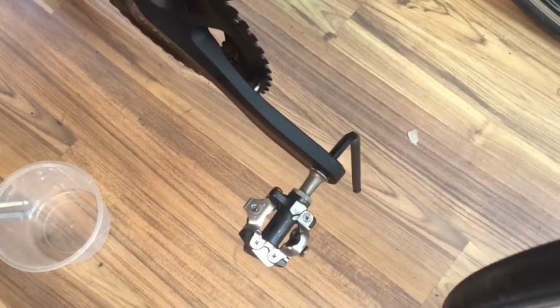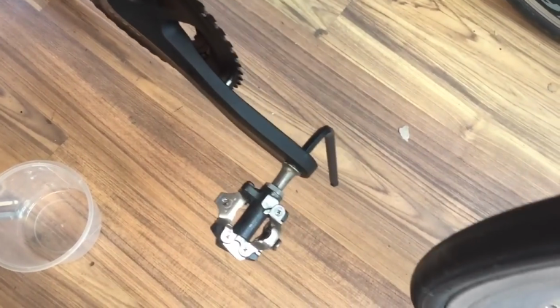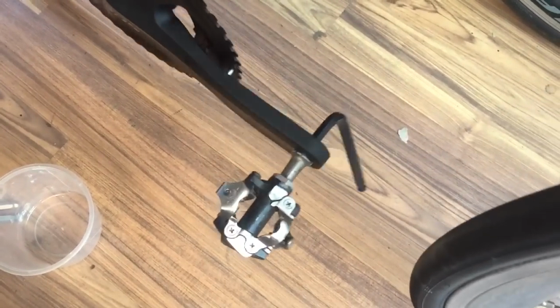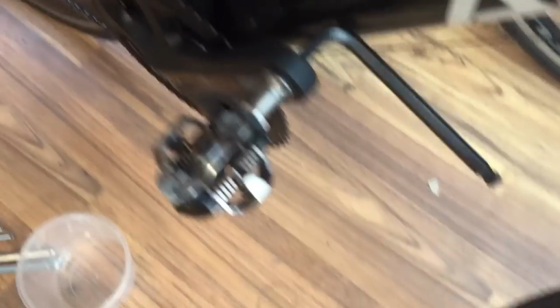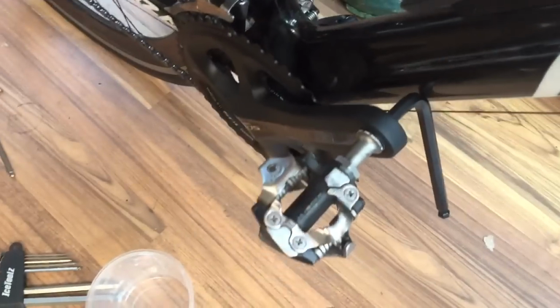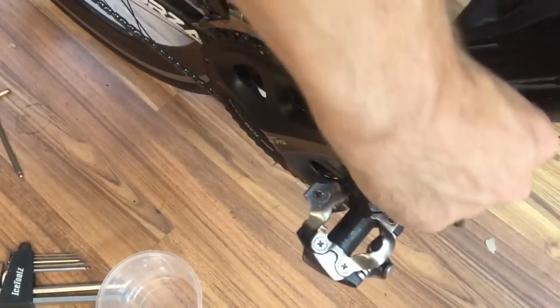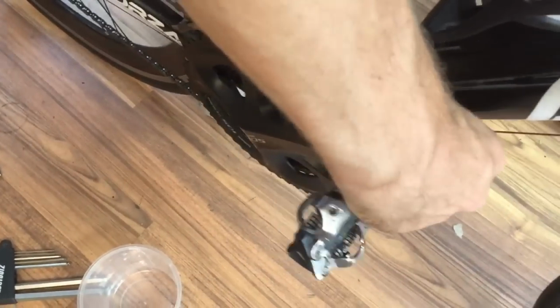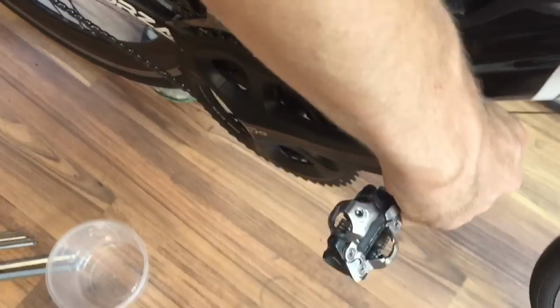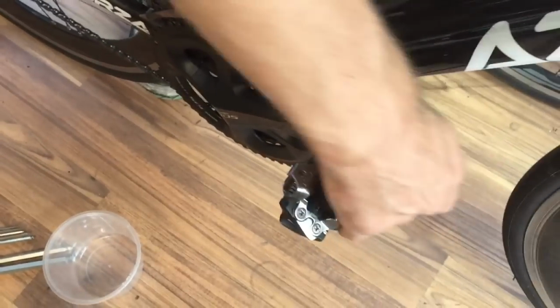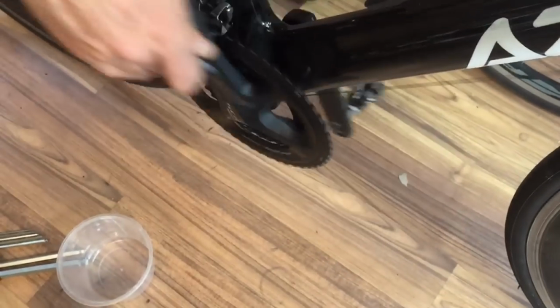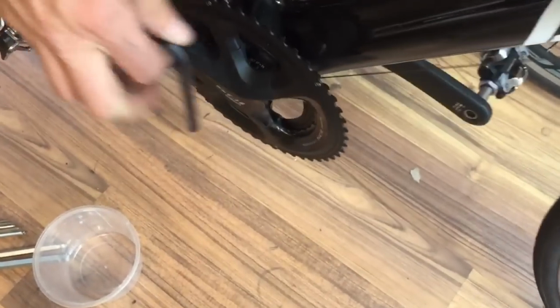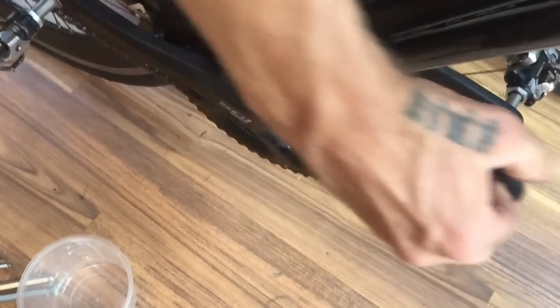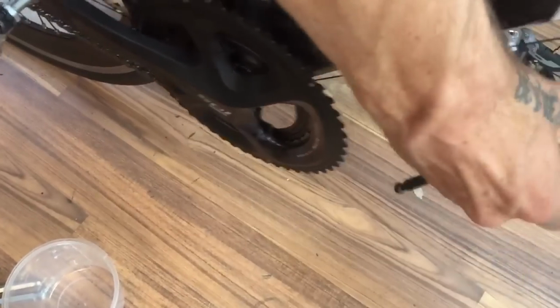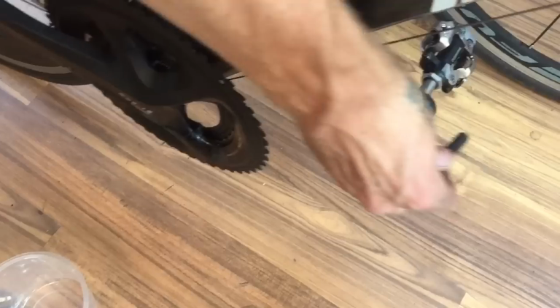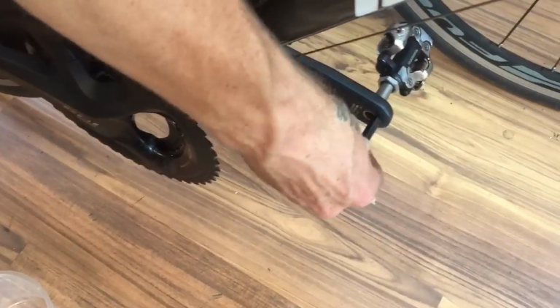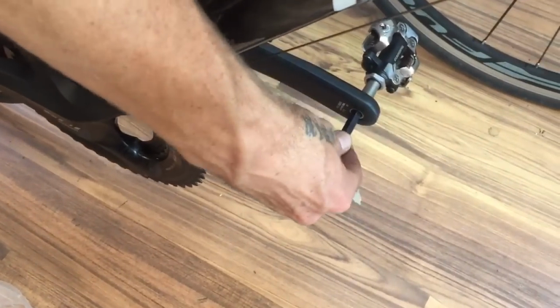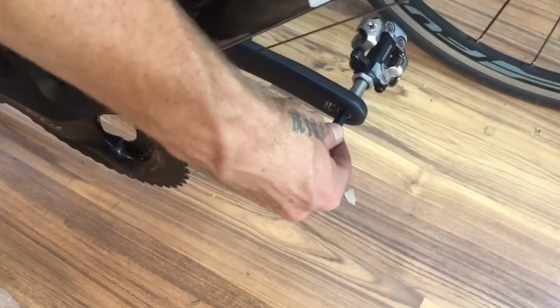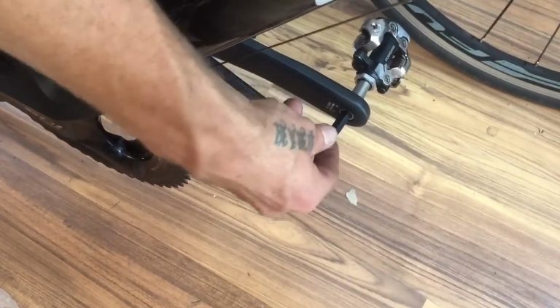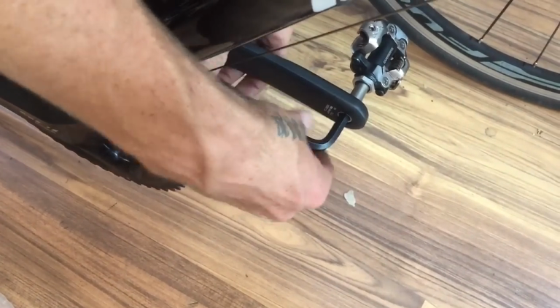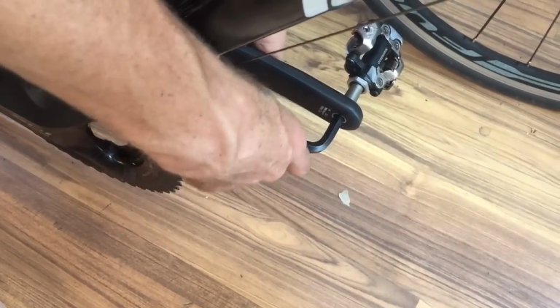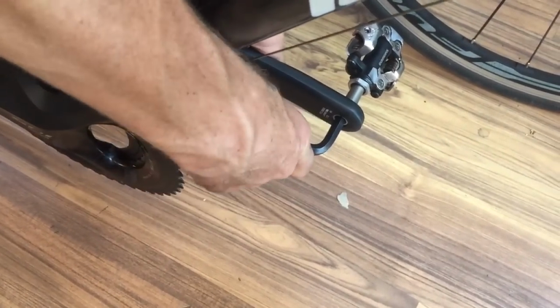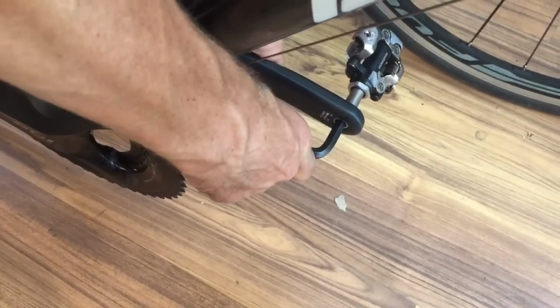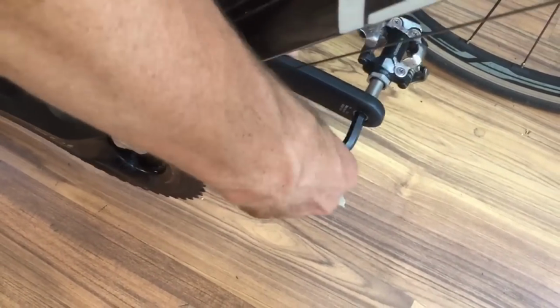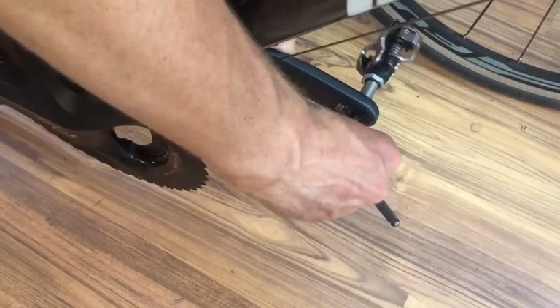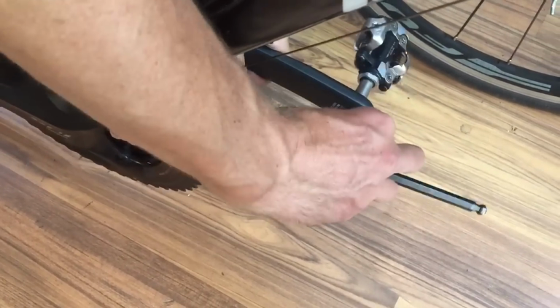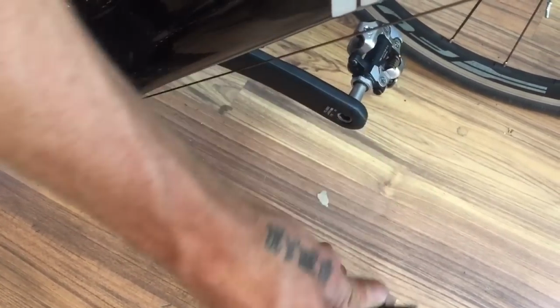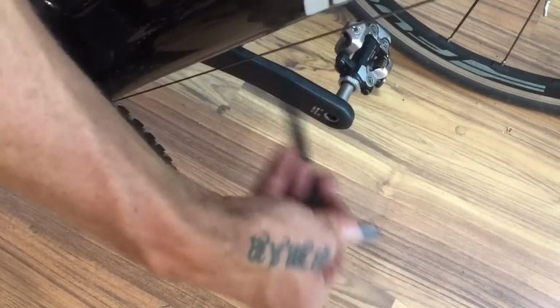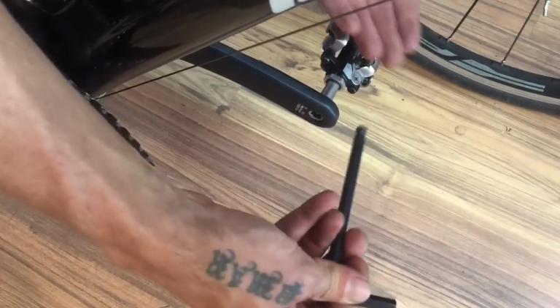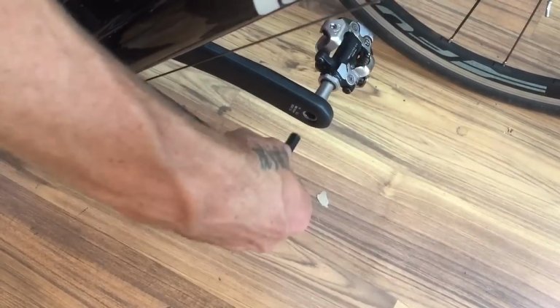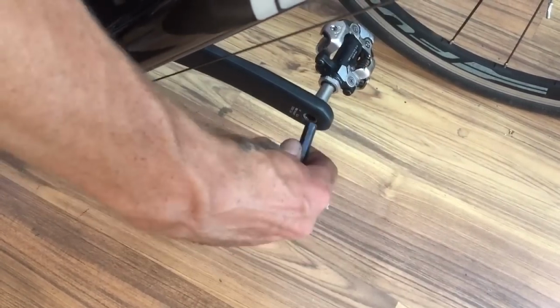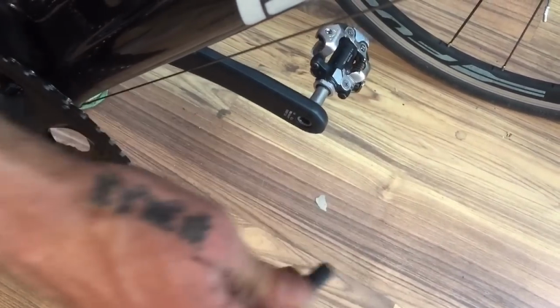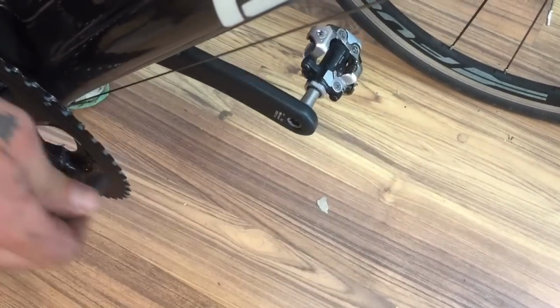Same with the left hand one — pedal arm forward and then you're just going to push down. That's going to remove it. So crank arm forward, pushing down. Easy done.